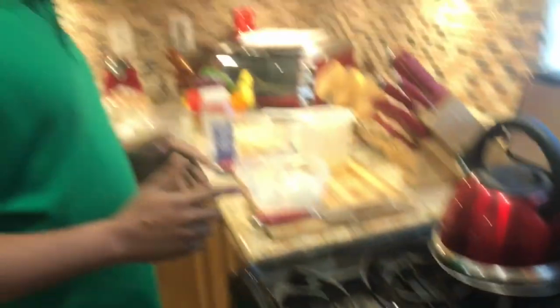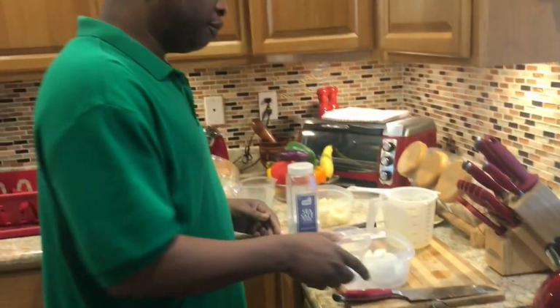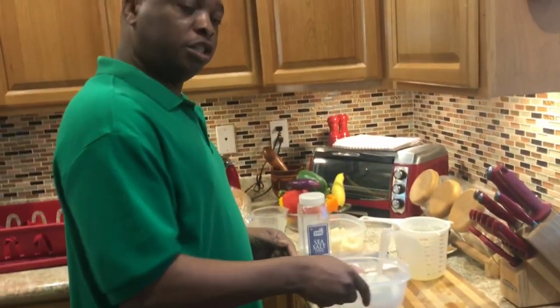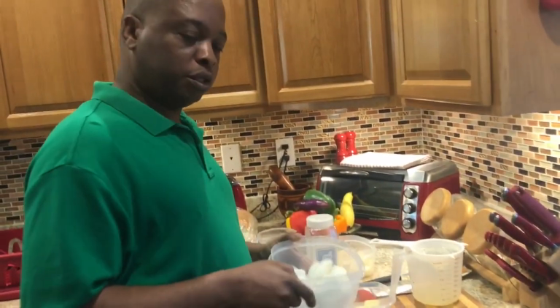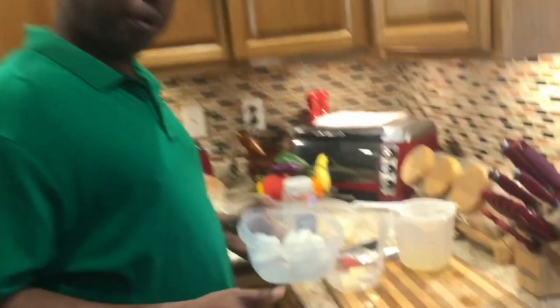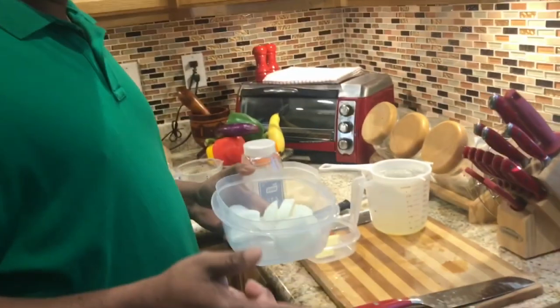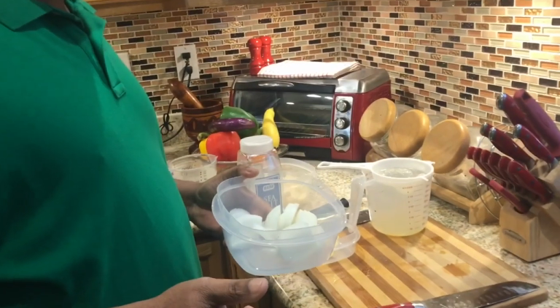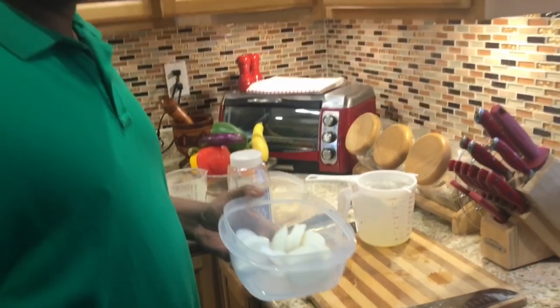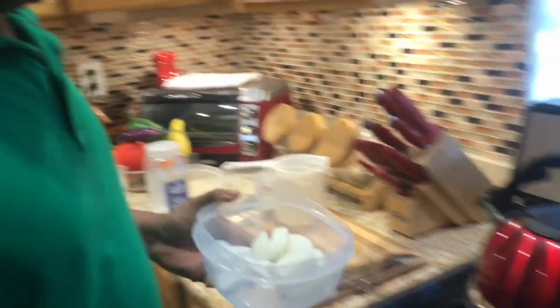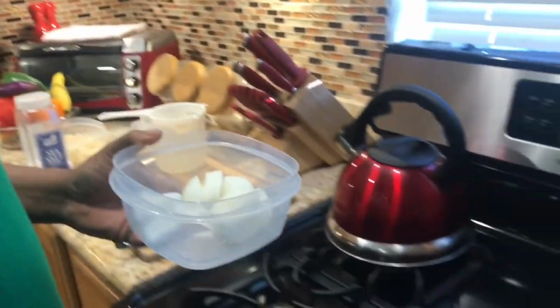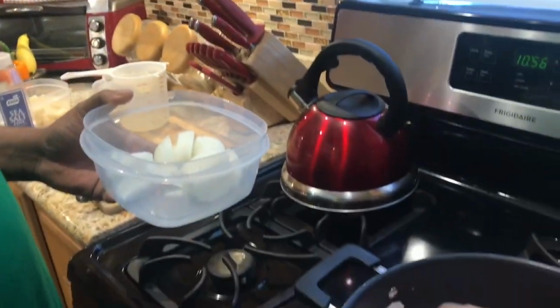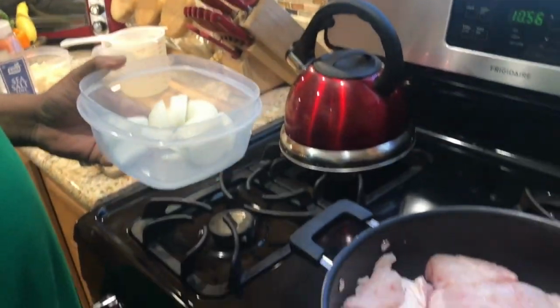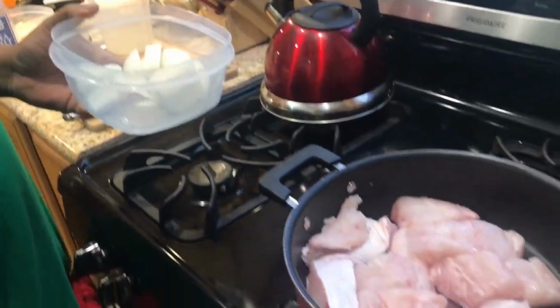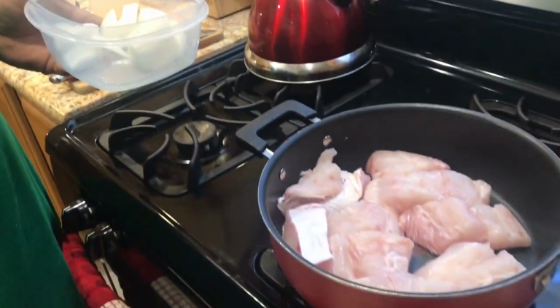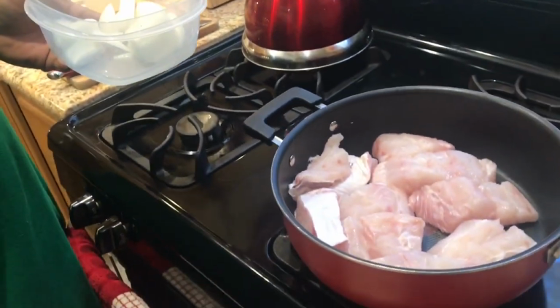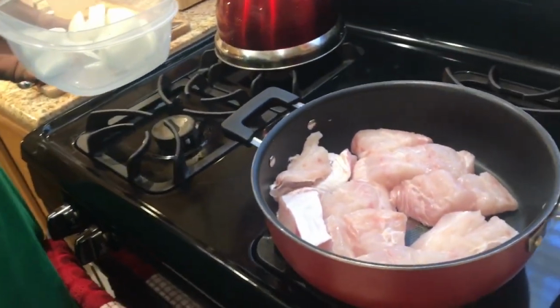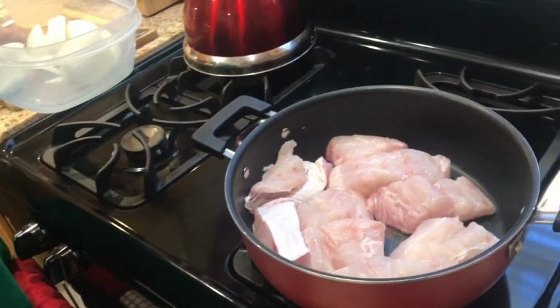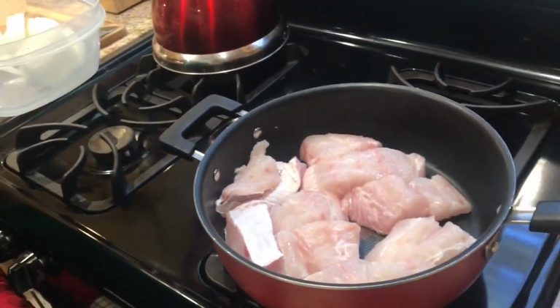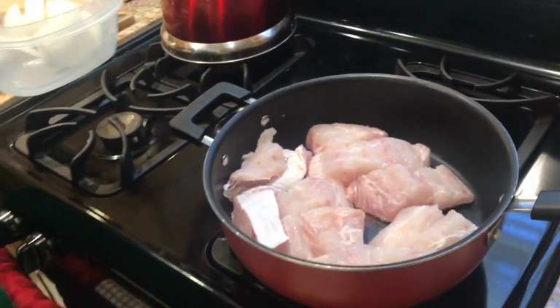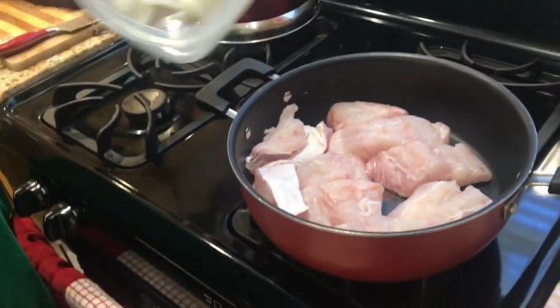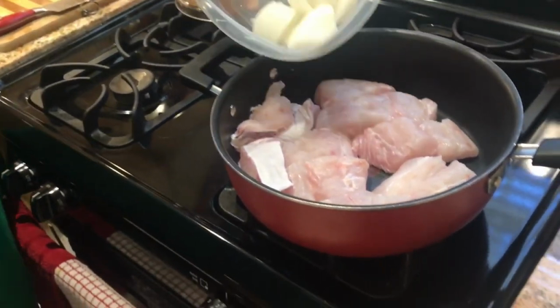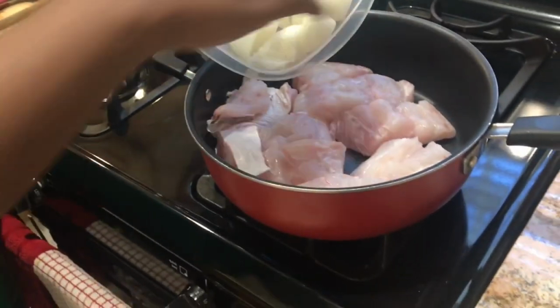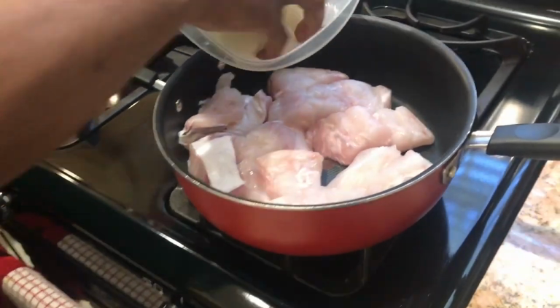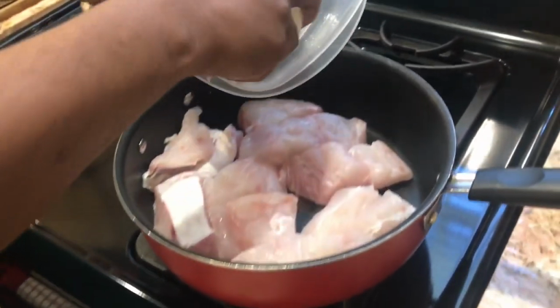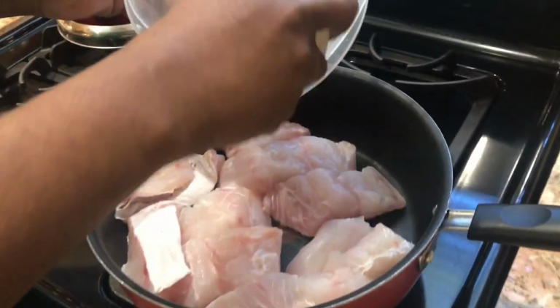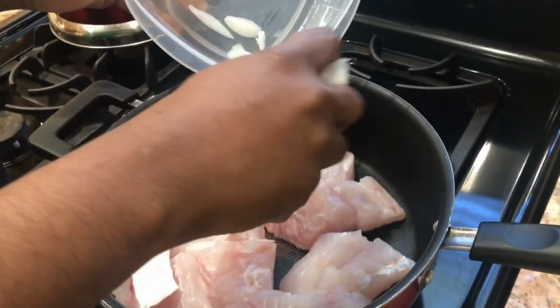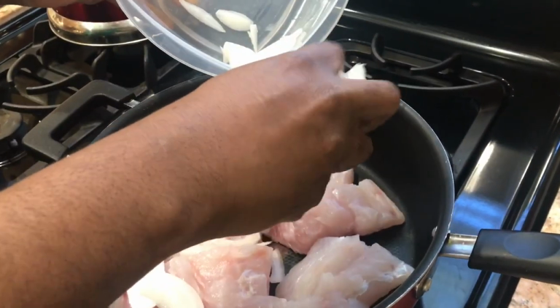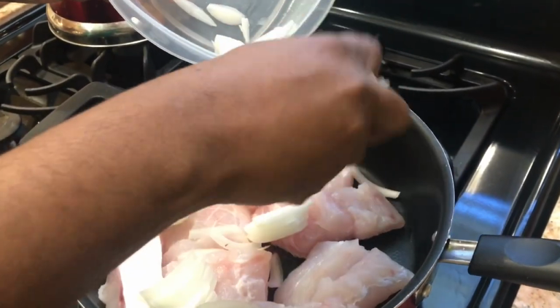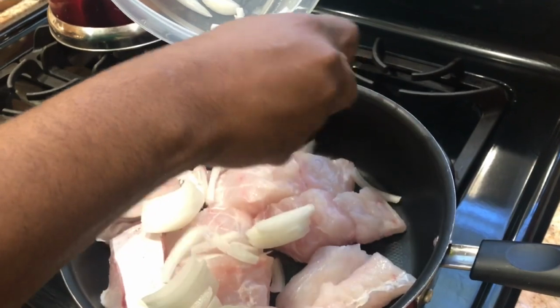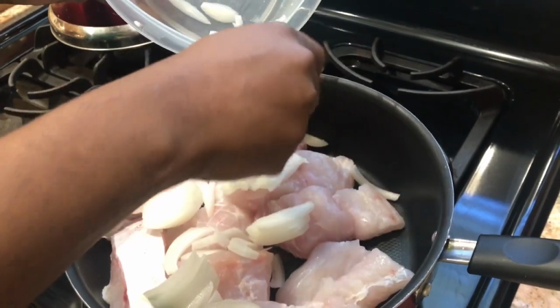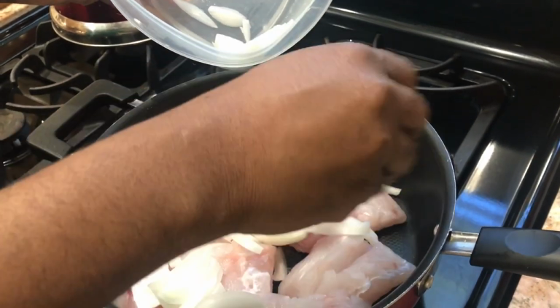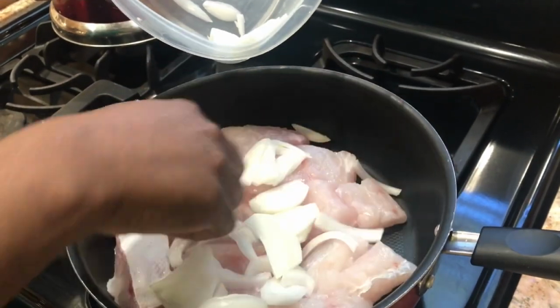Along we have some onions. We'll start by putting our onions in, and you also want to keep the stove on a medium-high temperature. Let's go and put in our onions. It'll come up really nice.